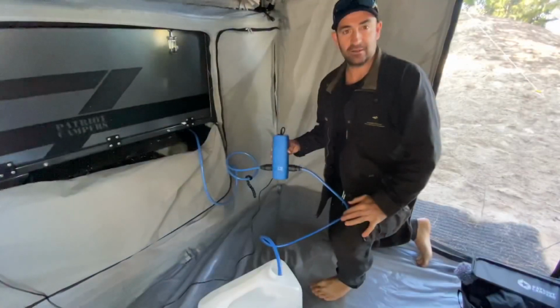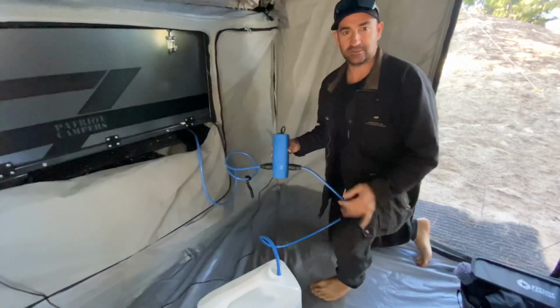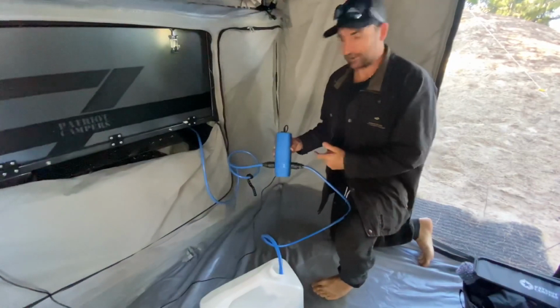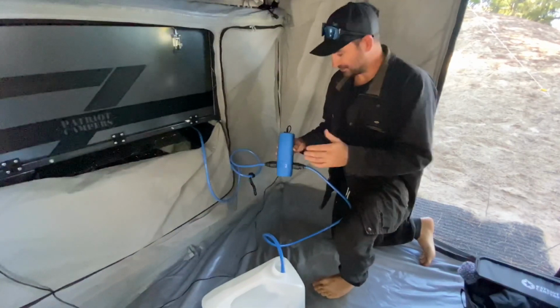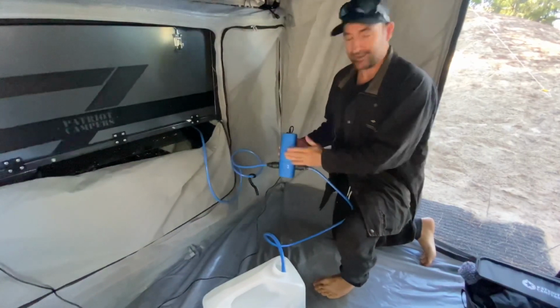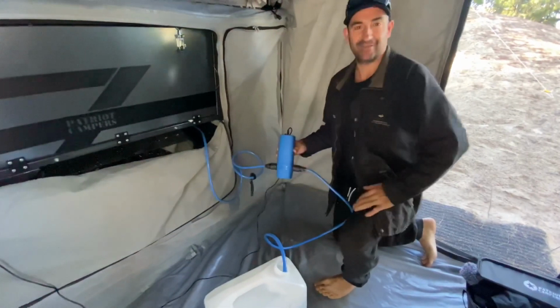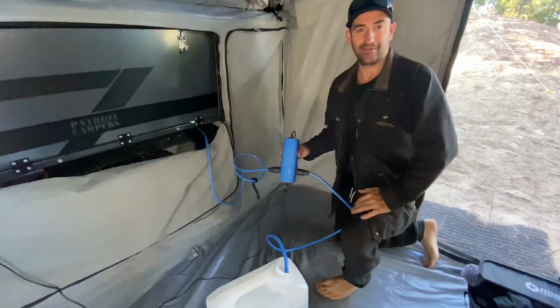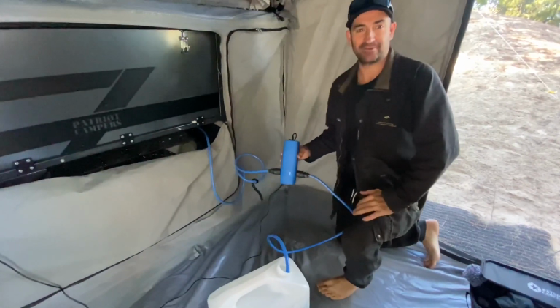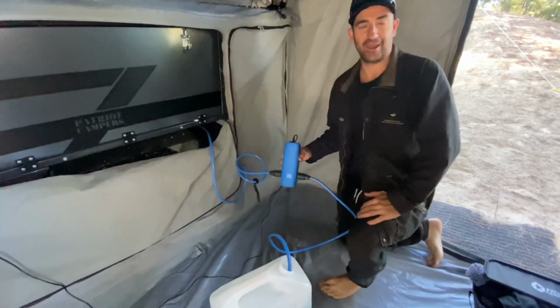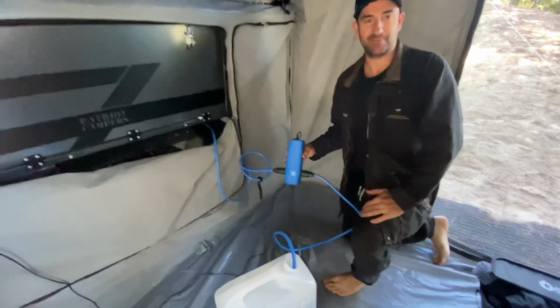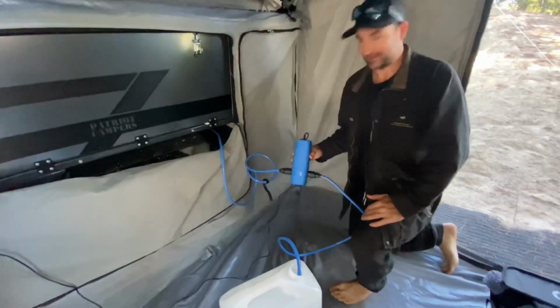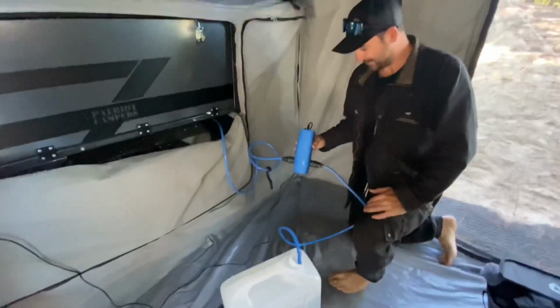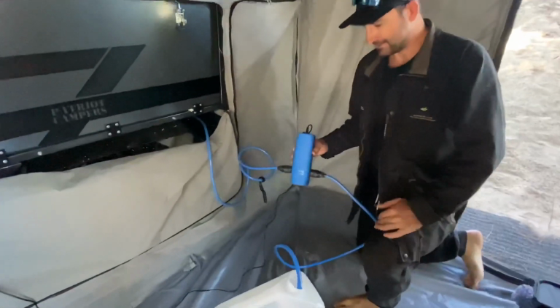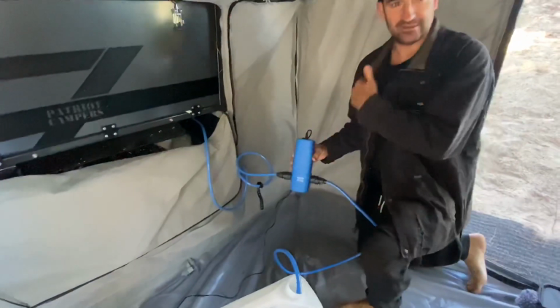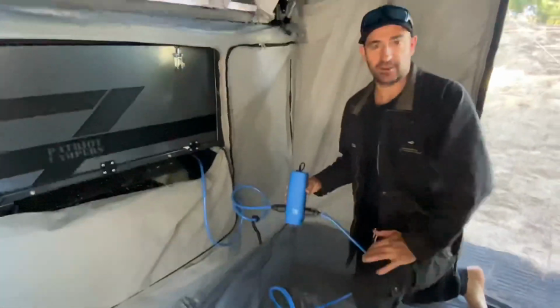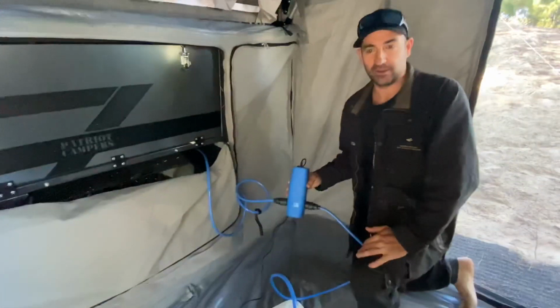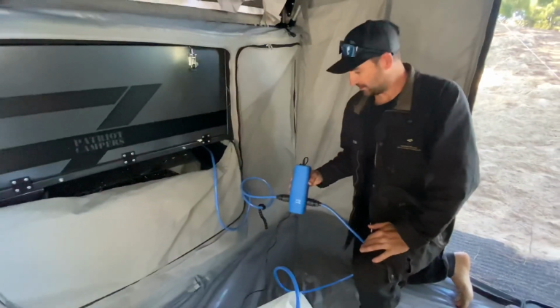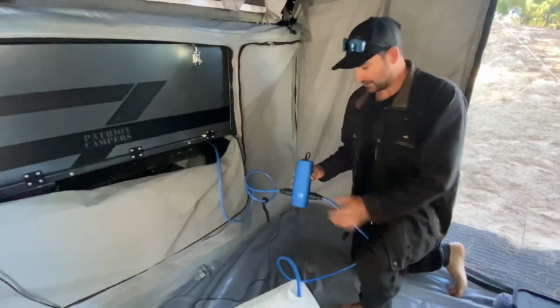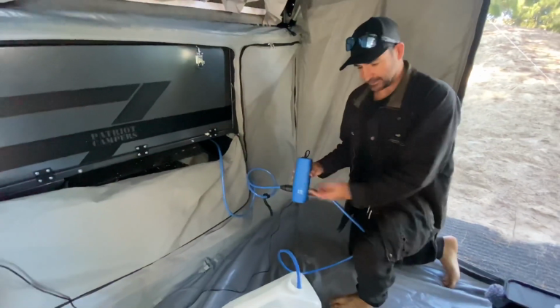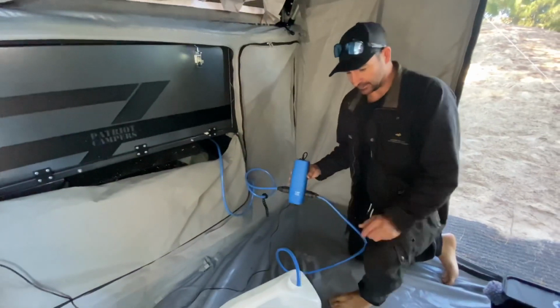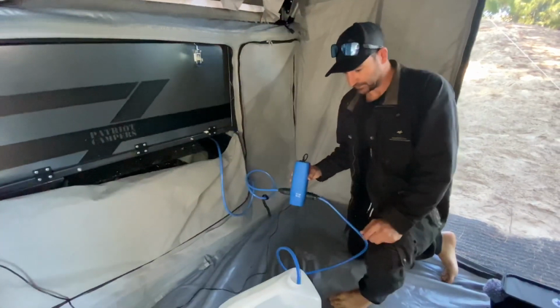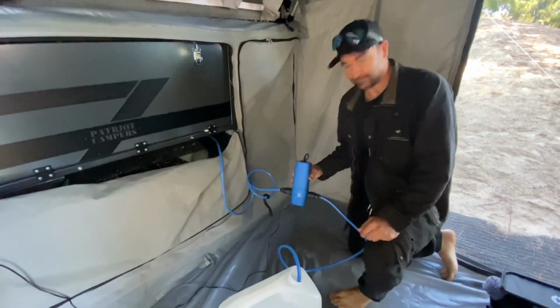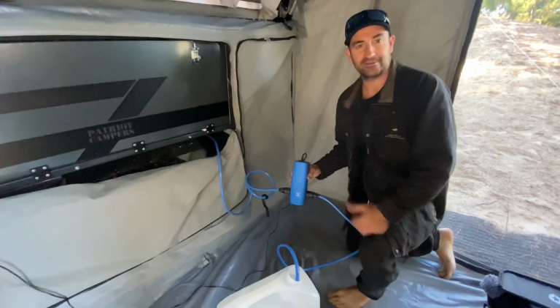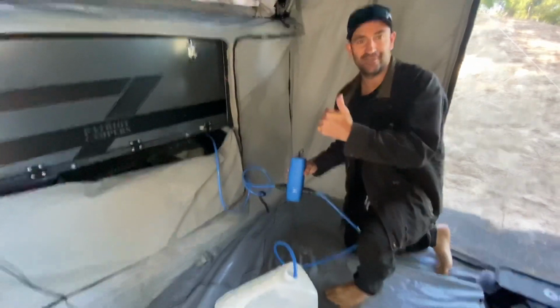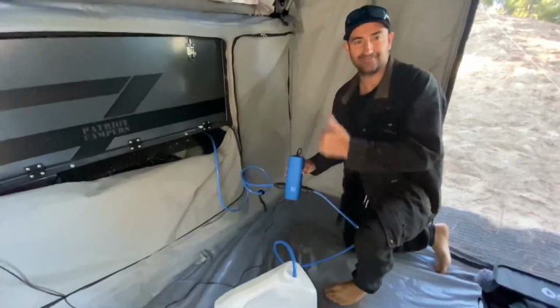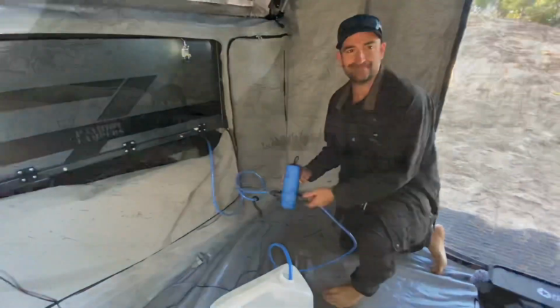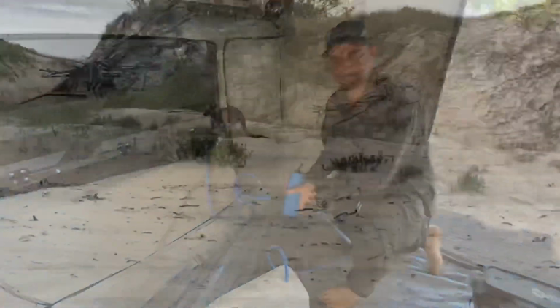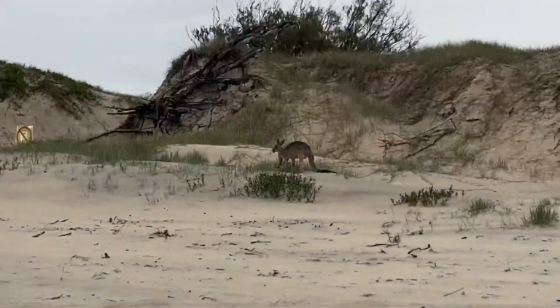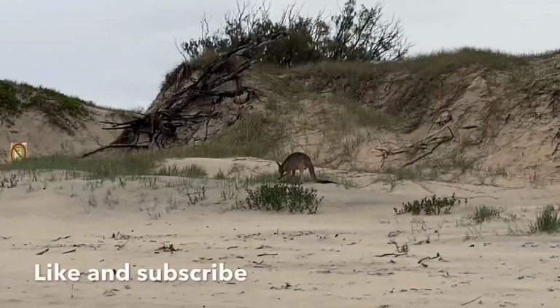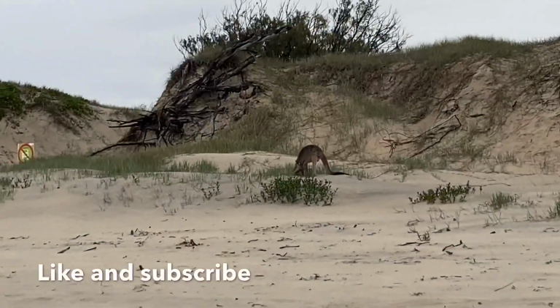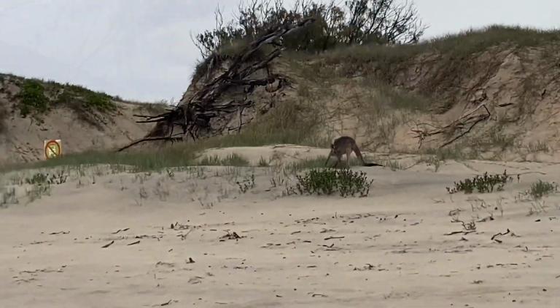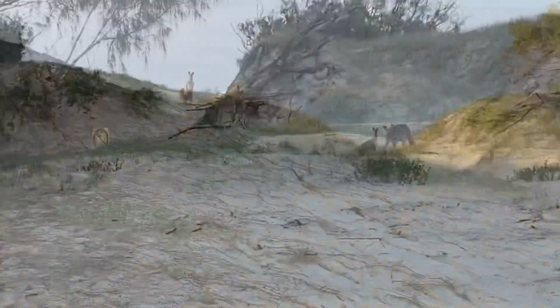Since I swapped over to the Joolca, yeah, absolutely love this bit of kit. The V2 is working really good and this is awesome.